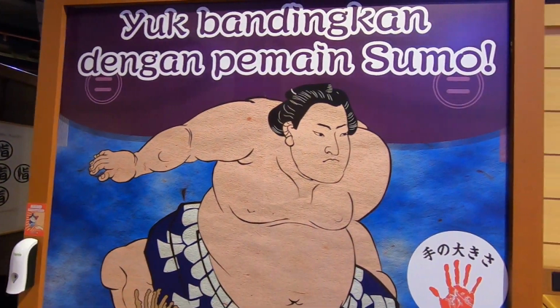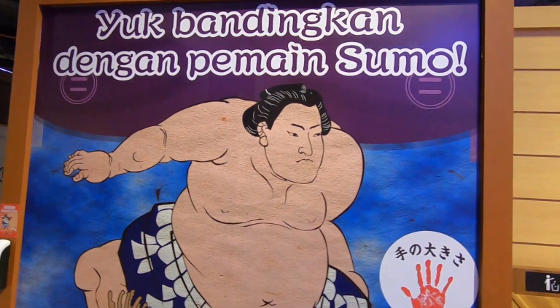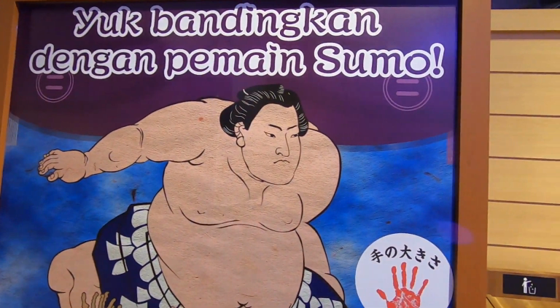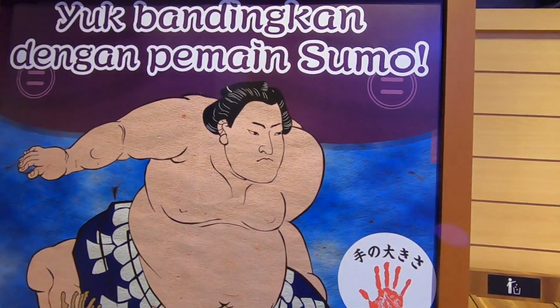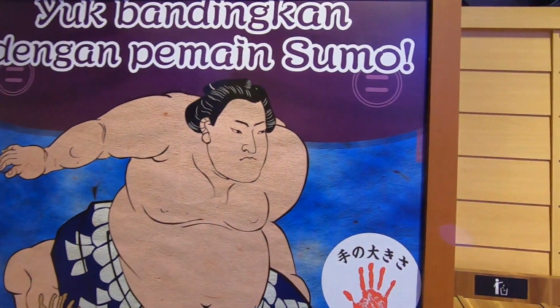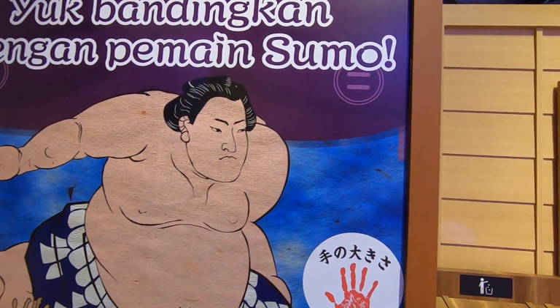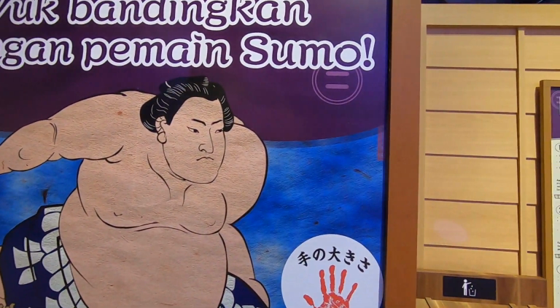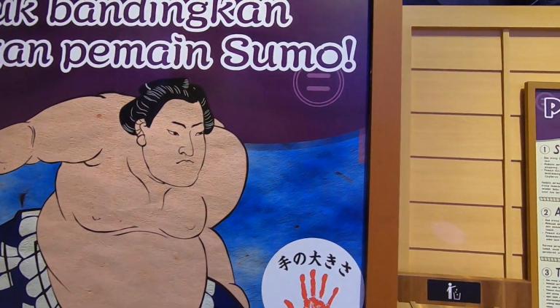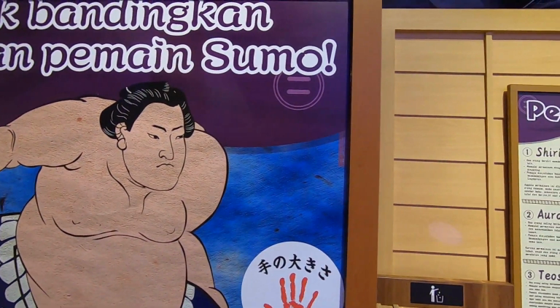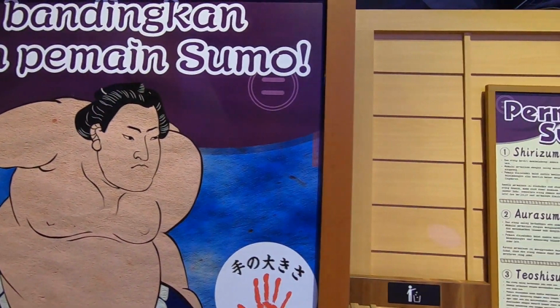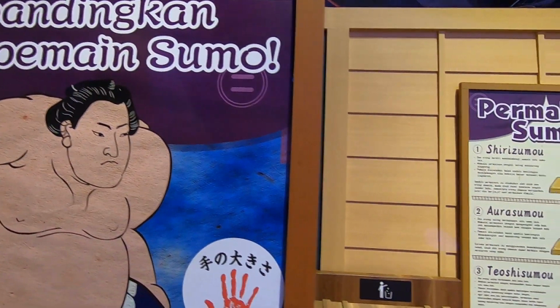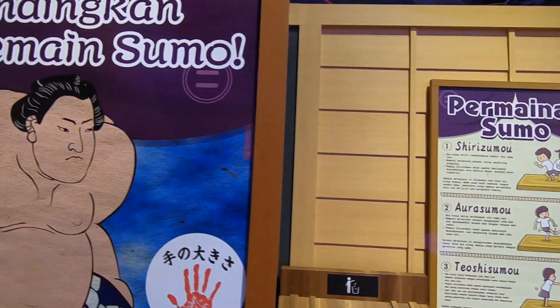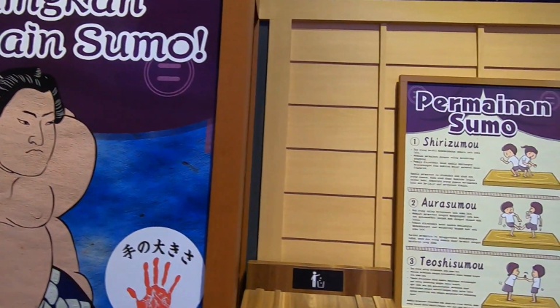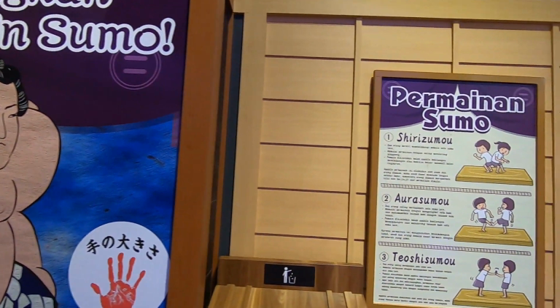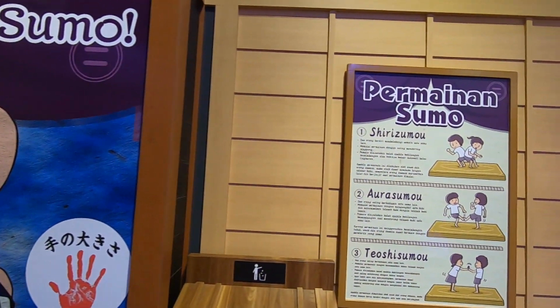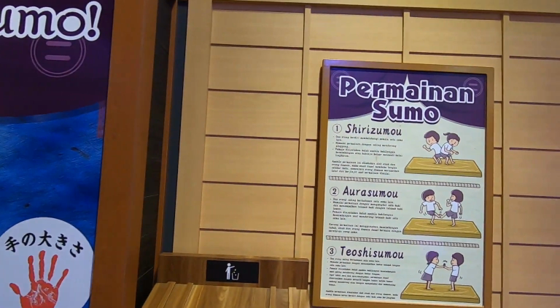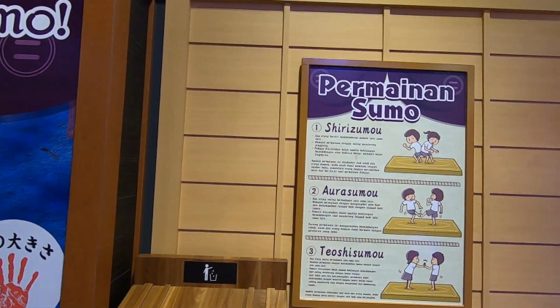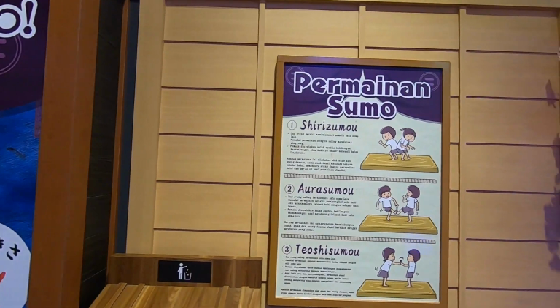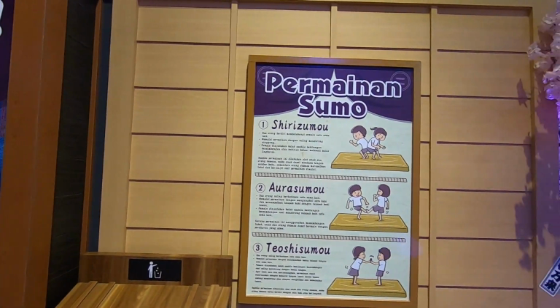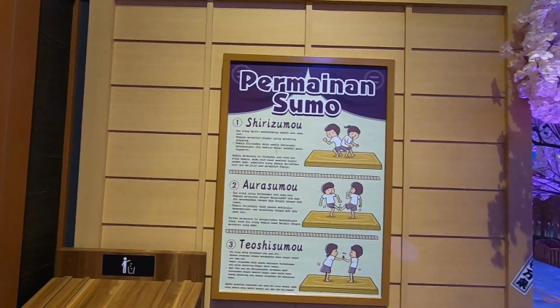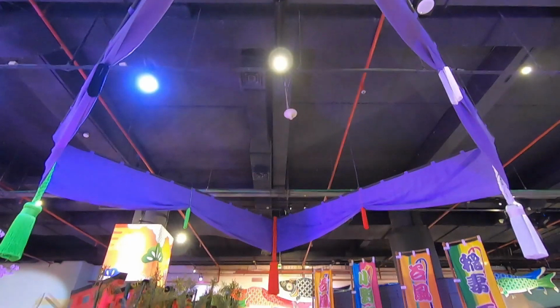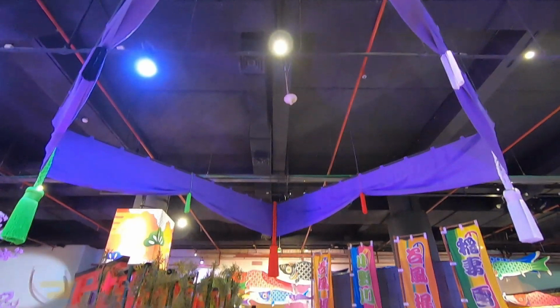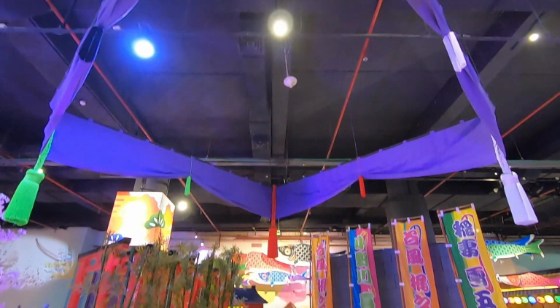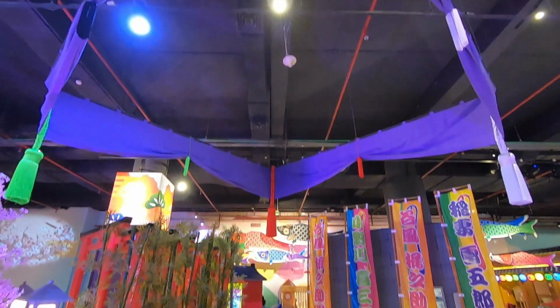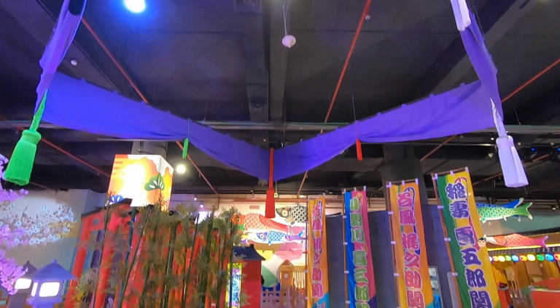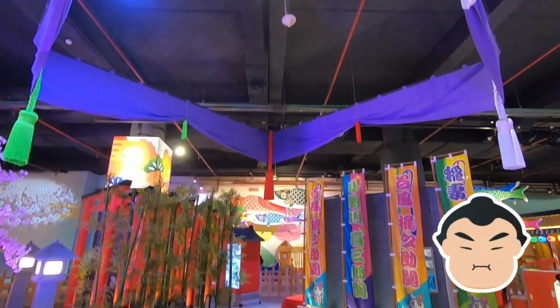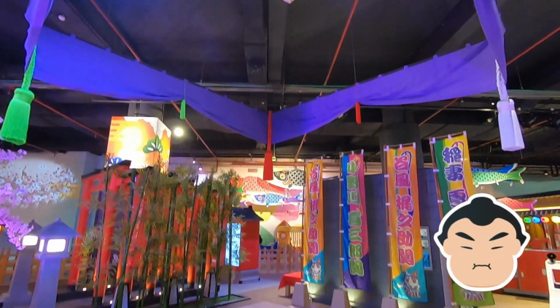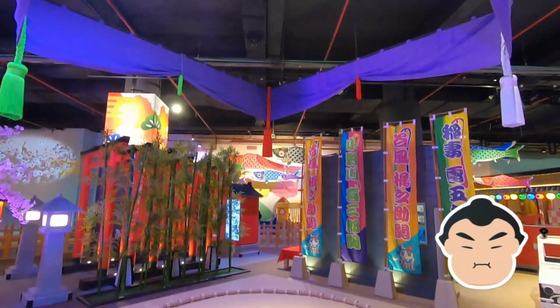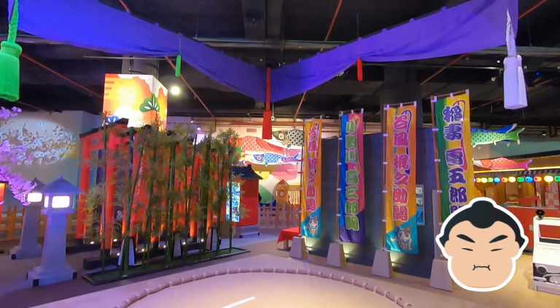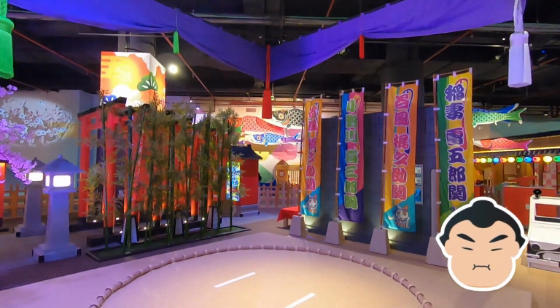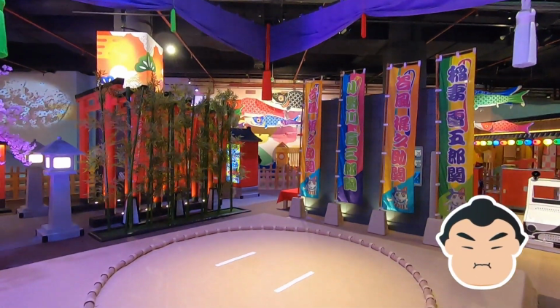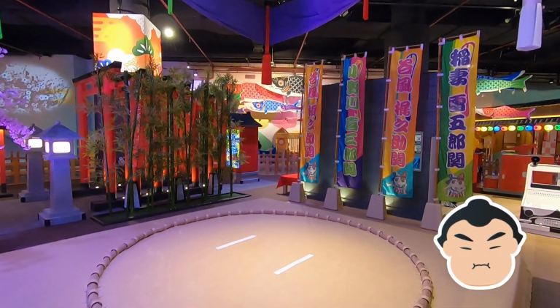Teman-teman tahu kan olahraga sumo yang terkenal di Jepang? Di Edoko ada arena untuk bermain sumo loh.